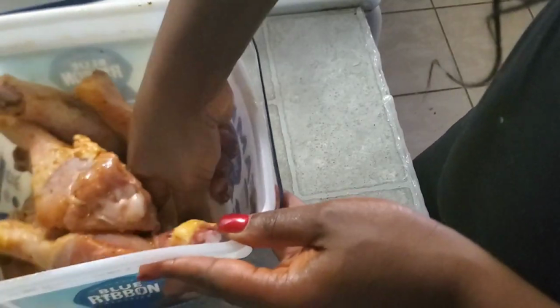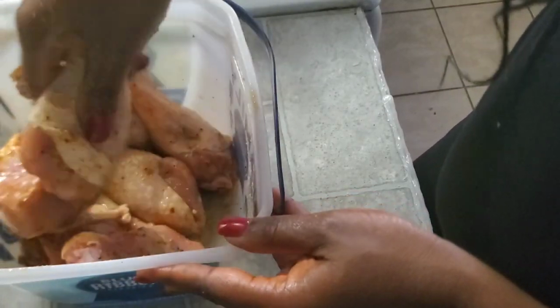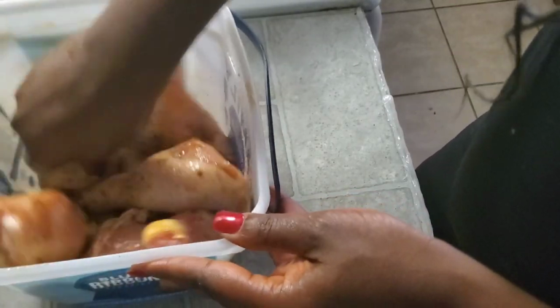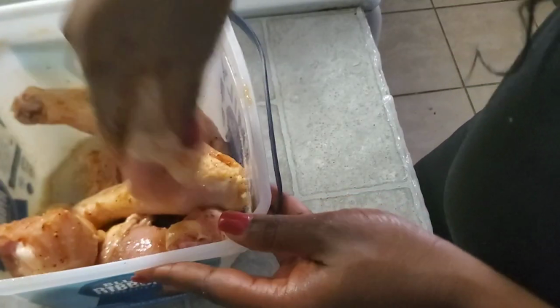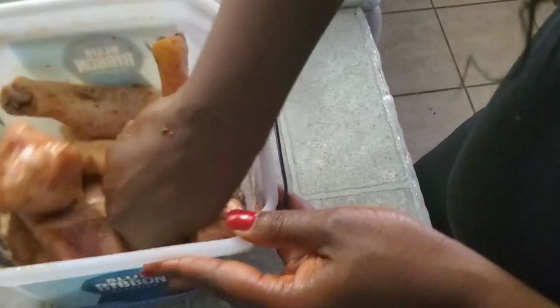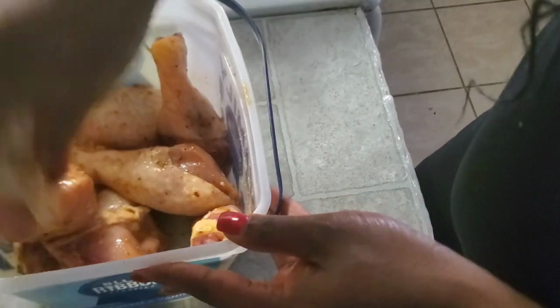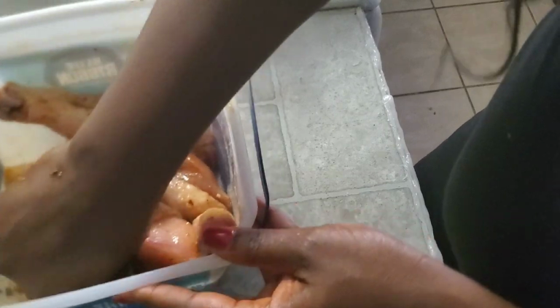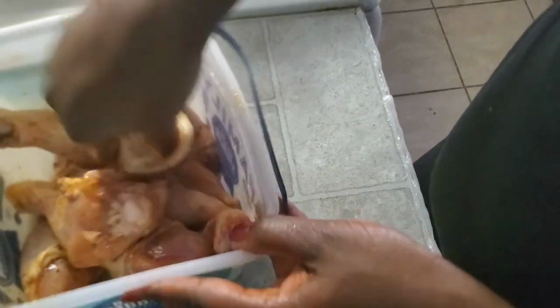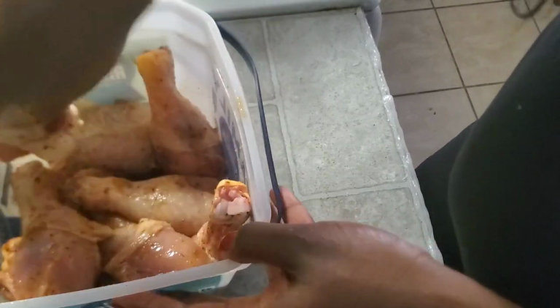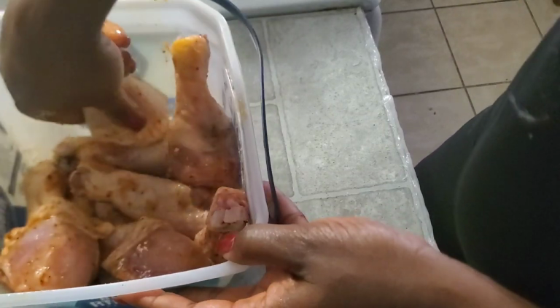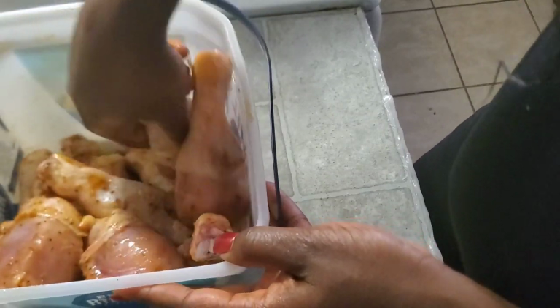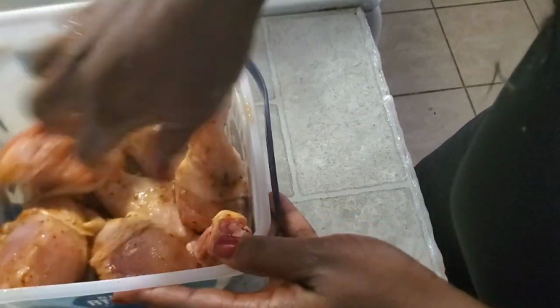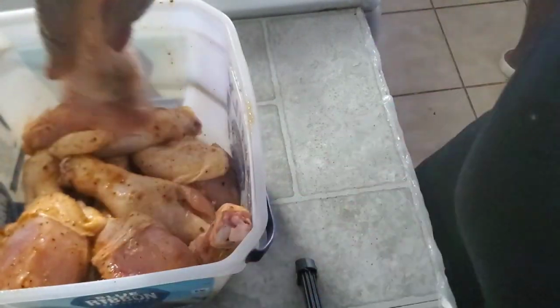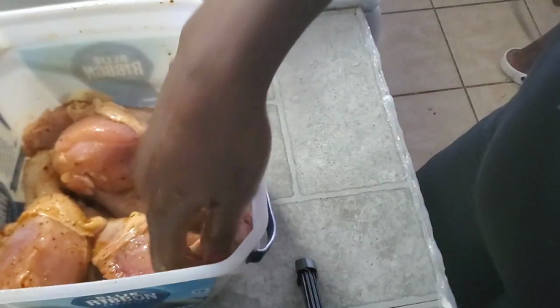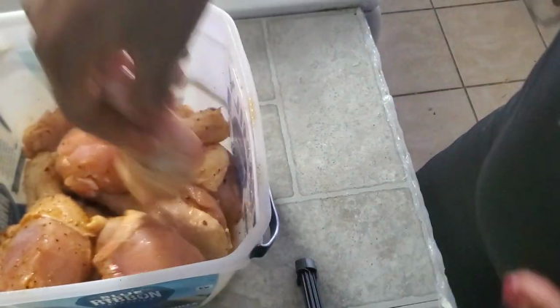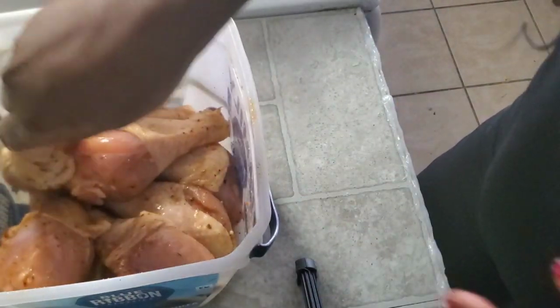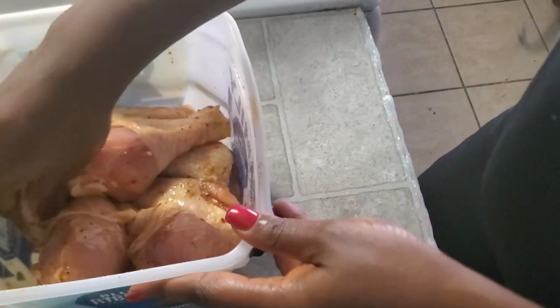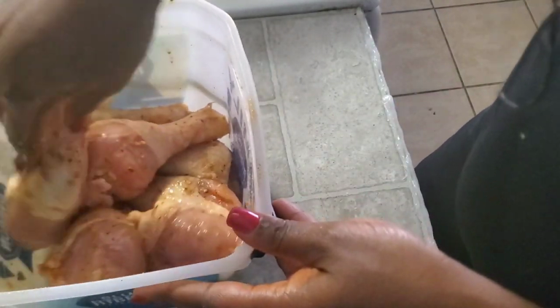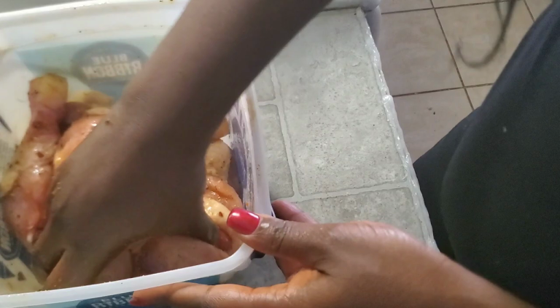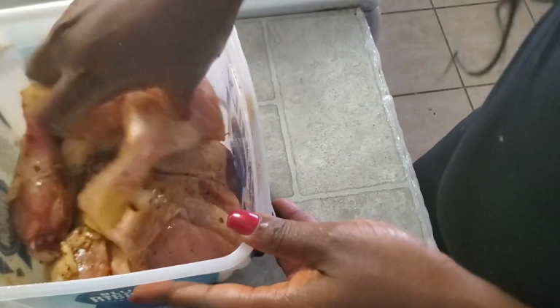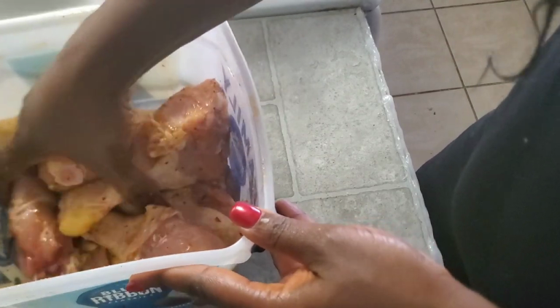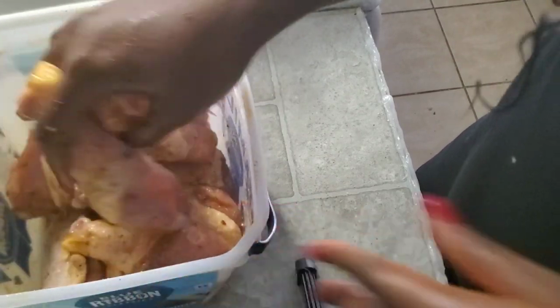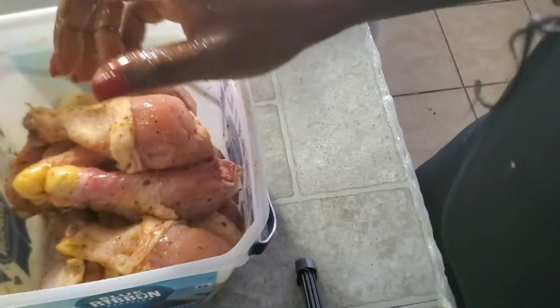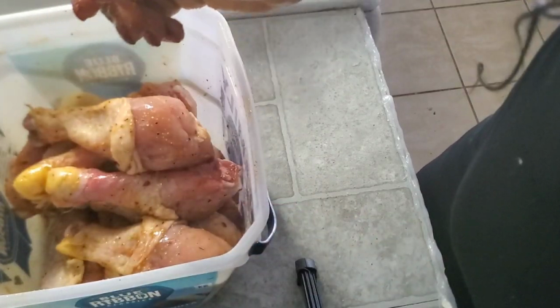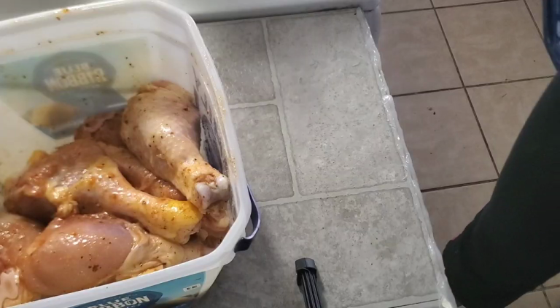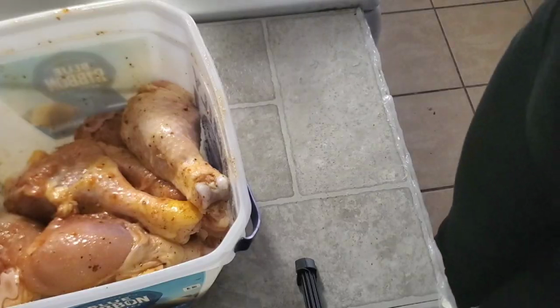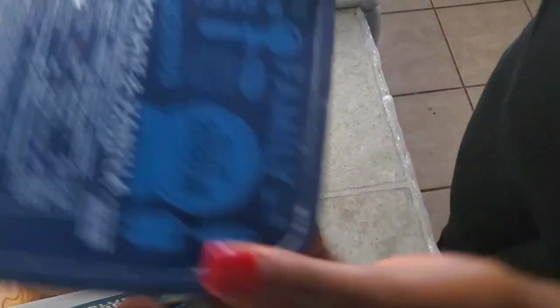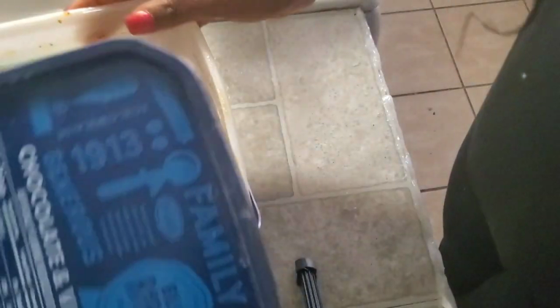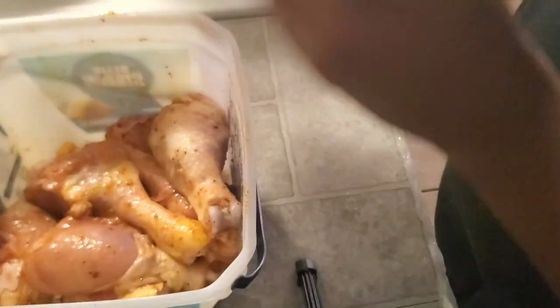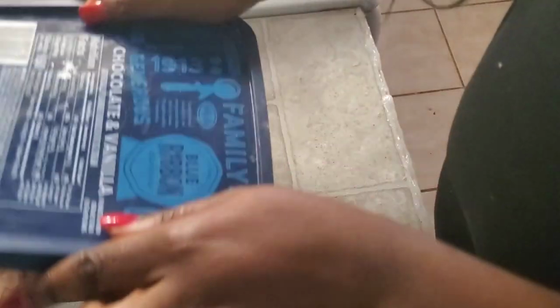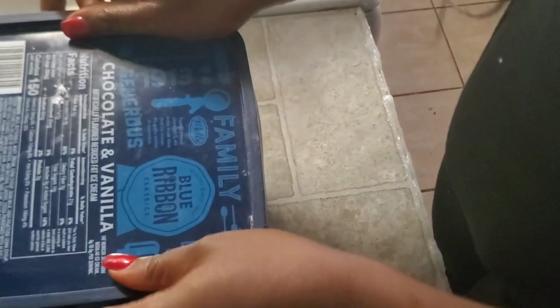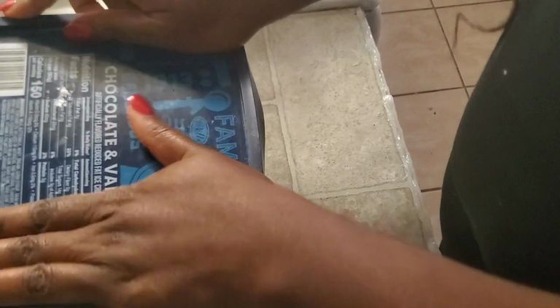I'm just gonna give it a good mix — and by the way, my hands are clean, I washed my hands. After giving it a good mix, I'm gonna put it in the refrigerator for two hours.